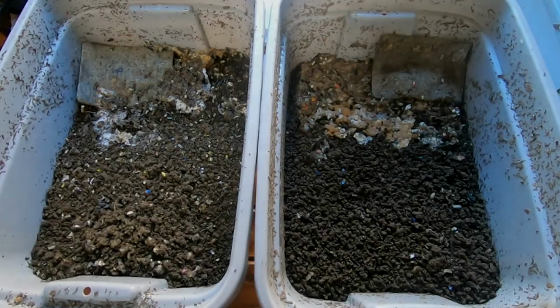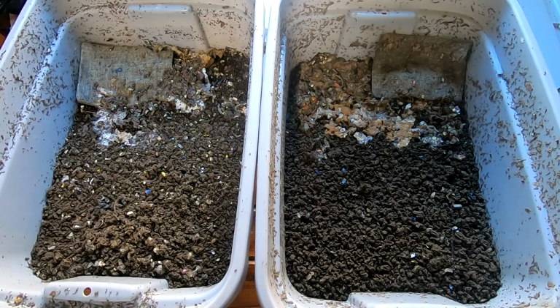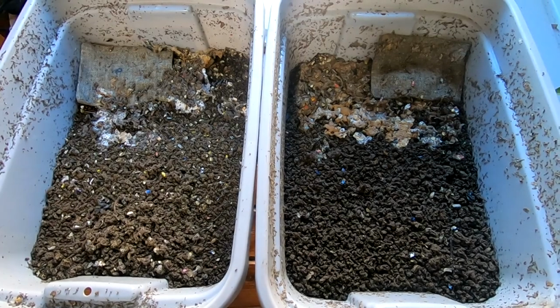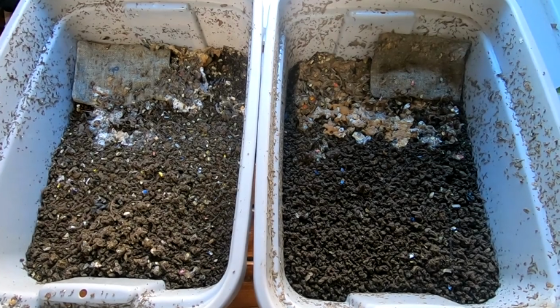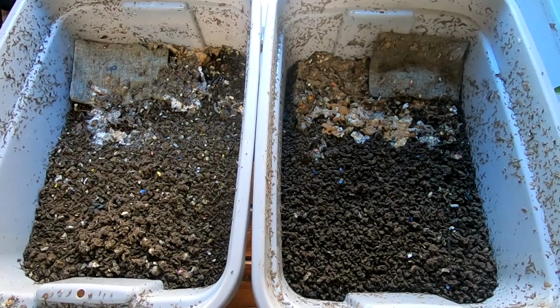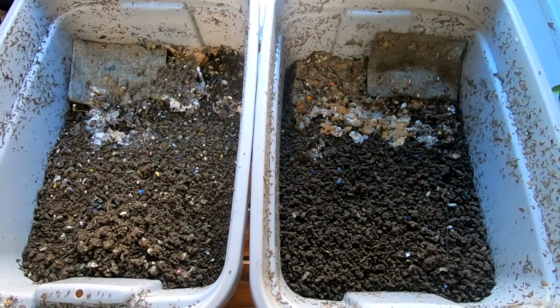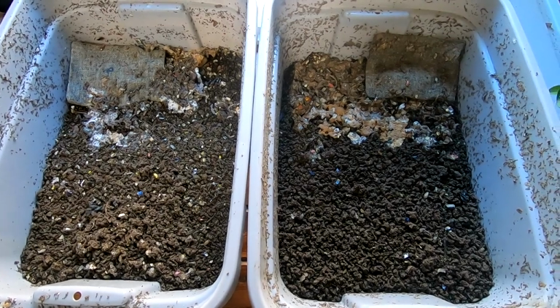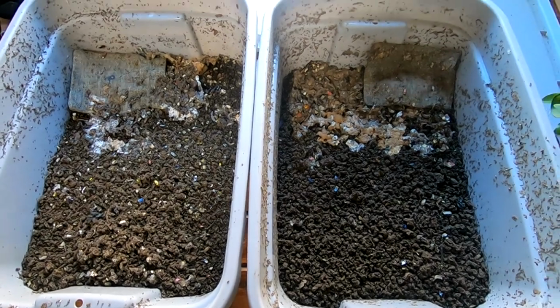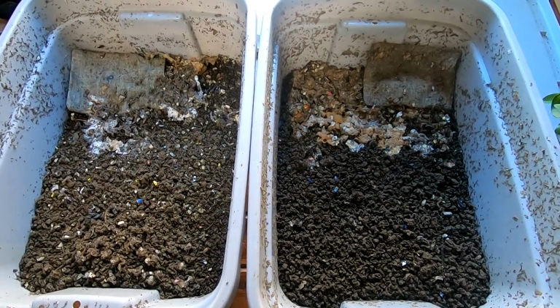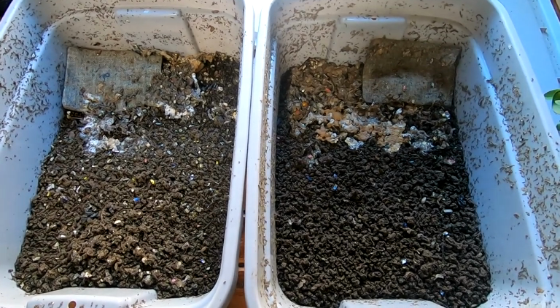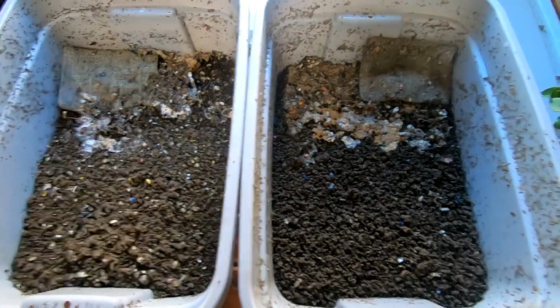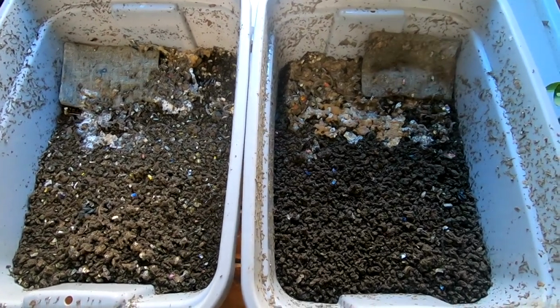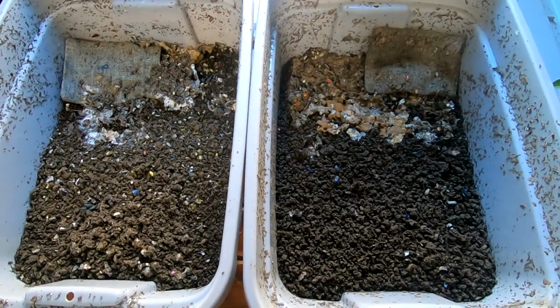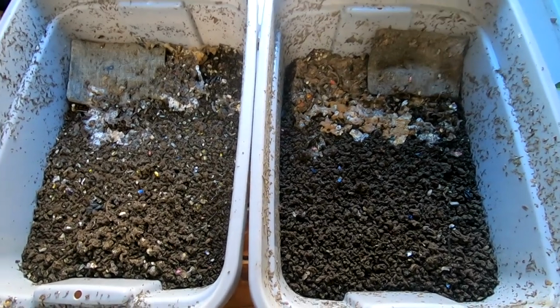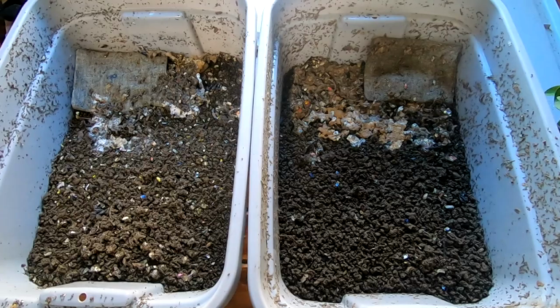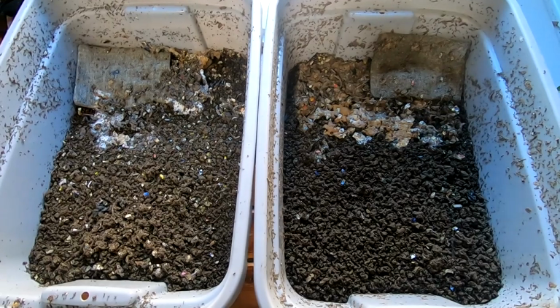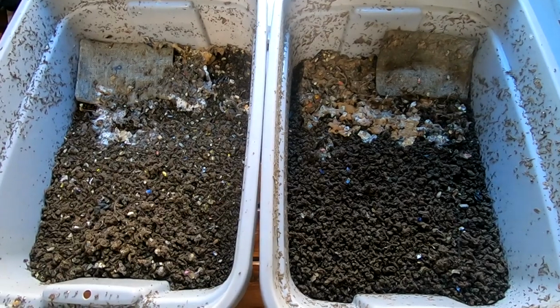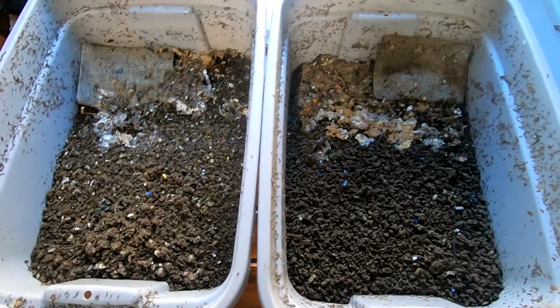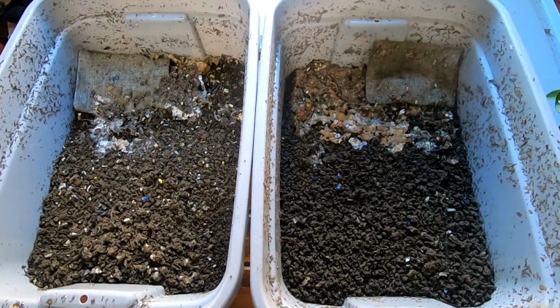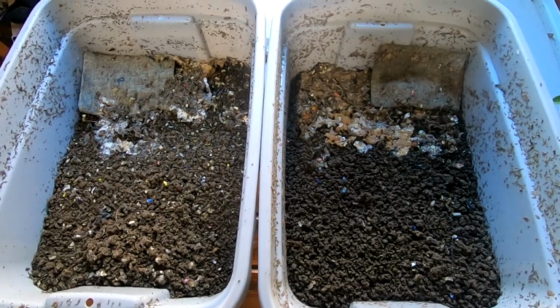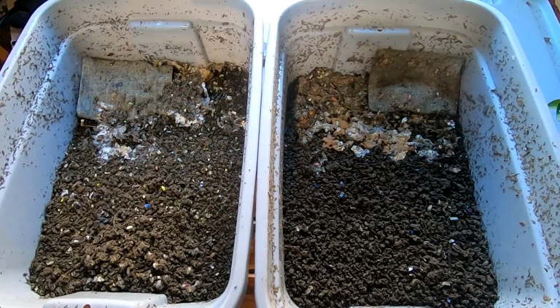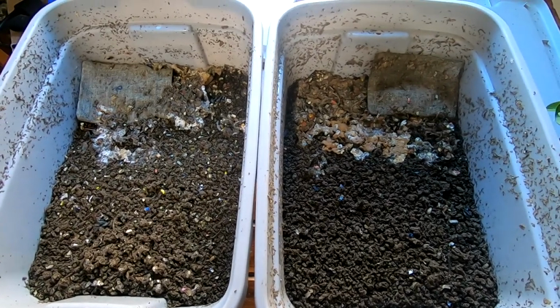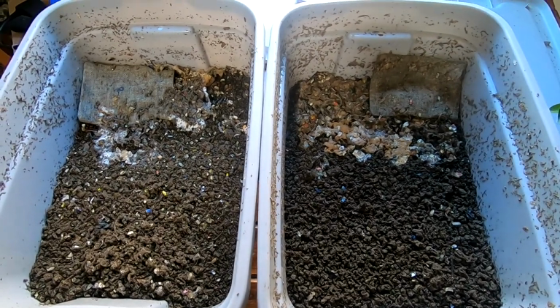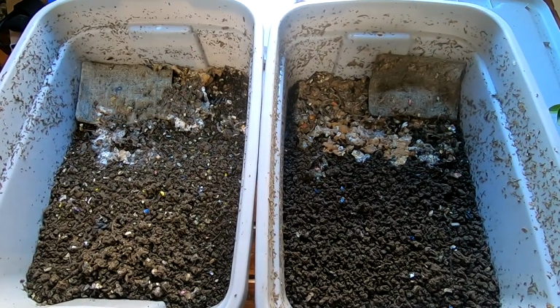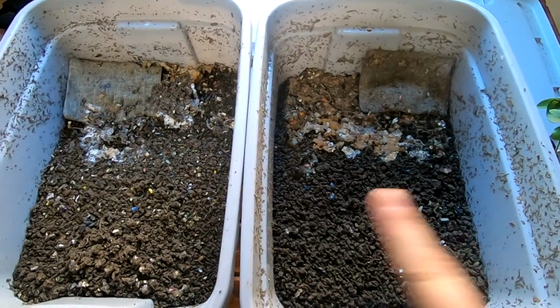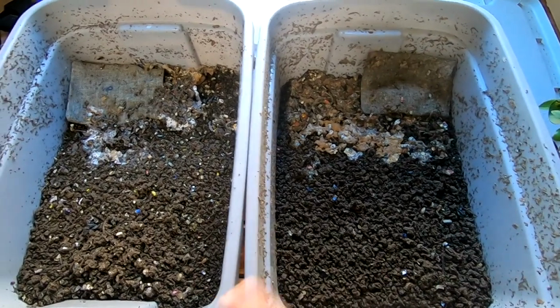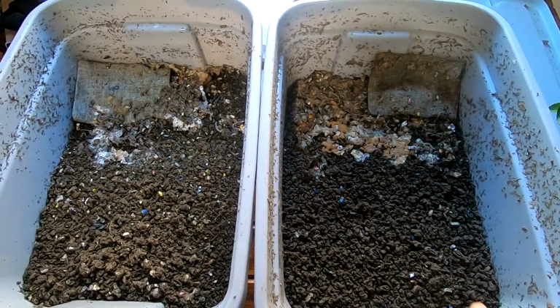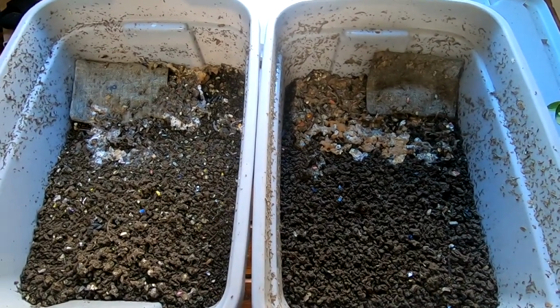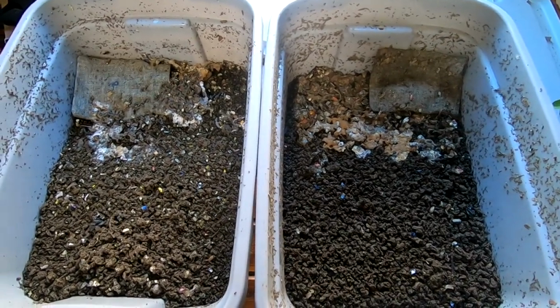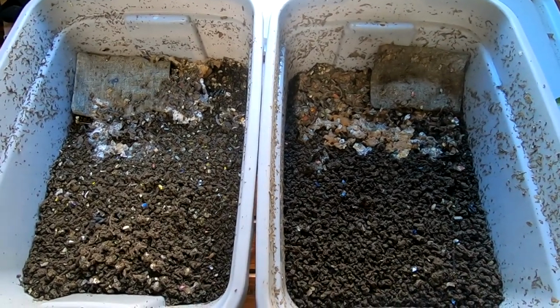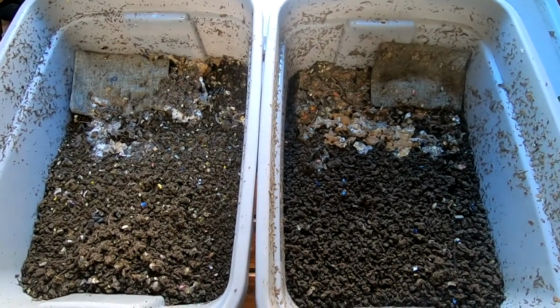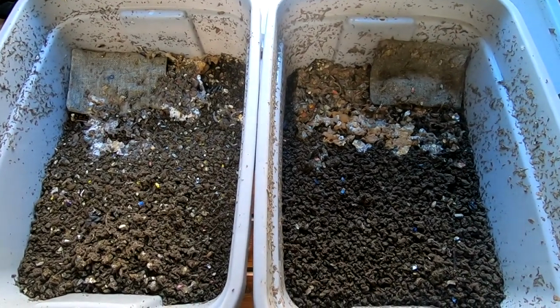Hey guys, it's Ann over at Plant Obsessed, and today we're going to take a look in on my Red Wiggler and European Nightcrawler, formerly cocoon-only bins.